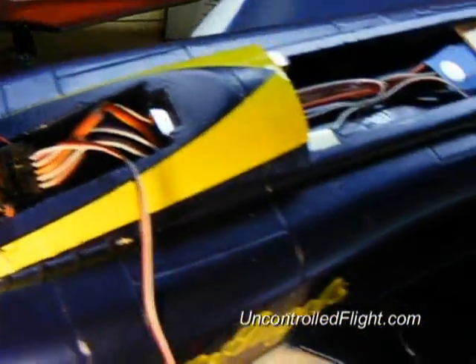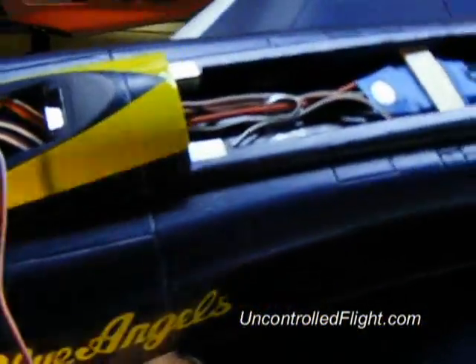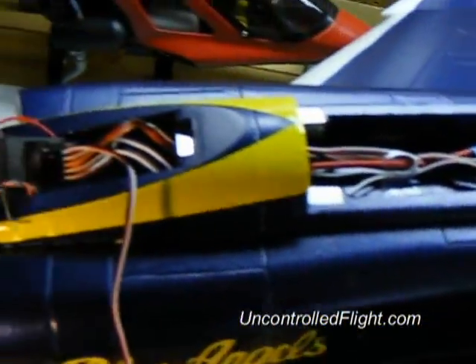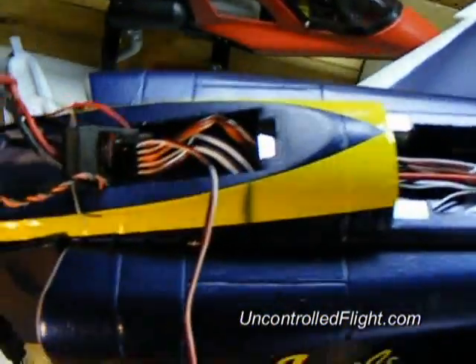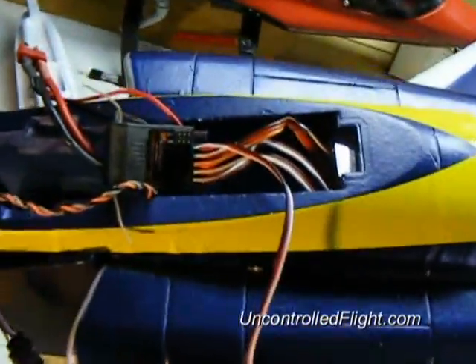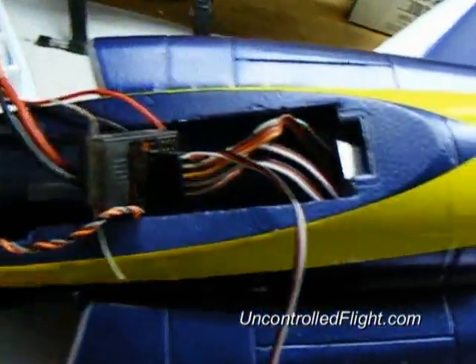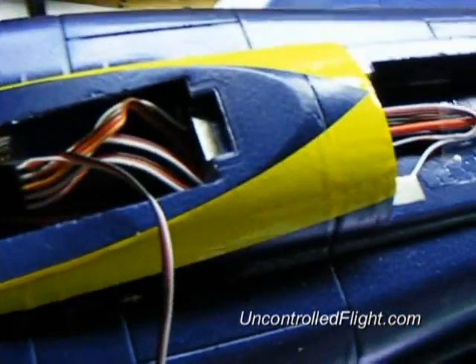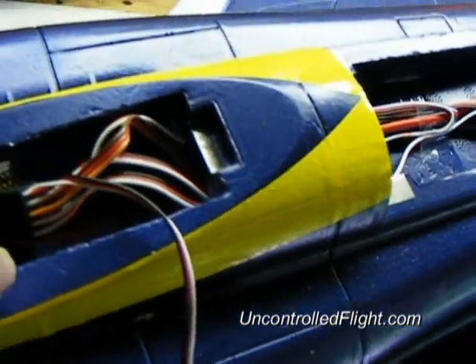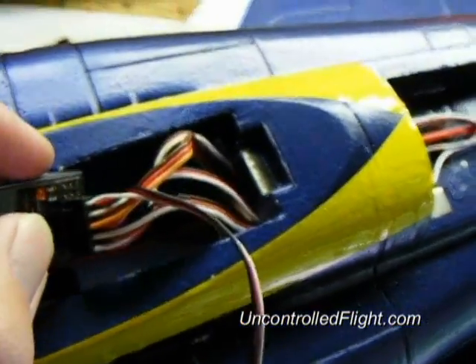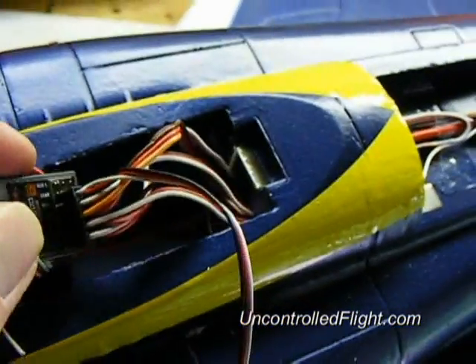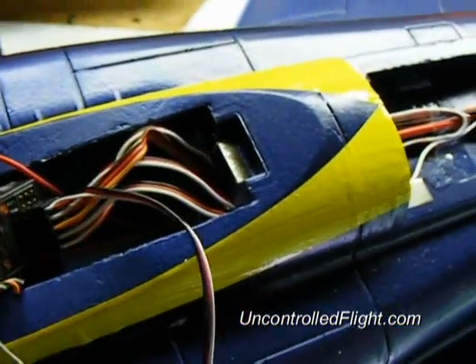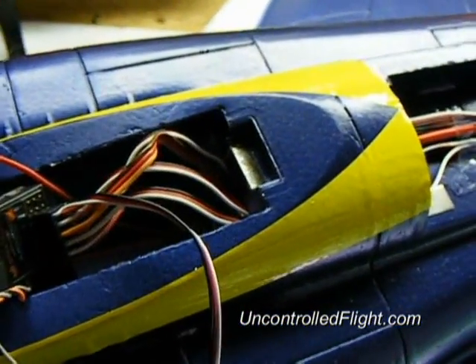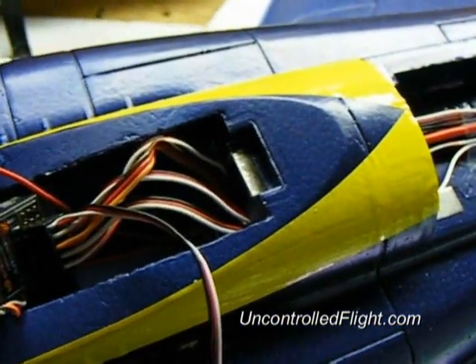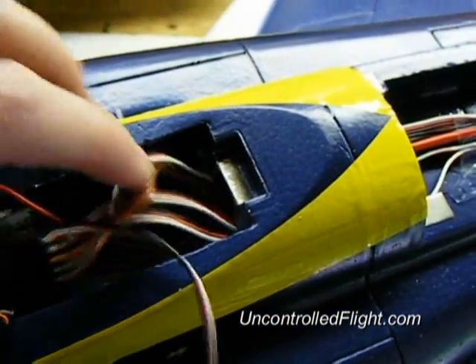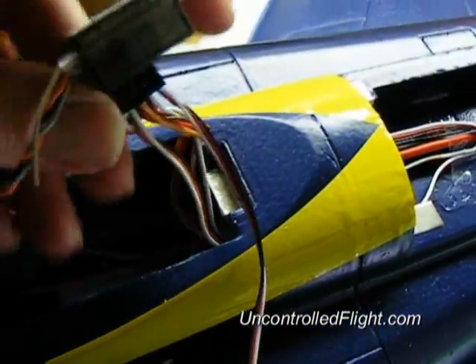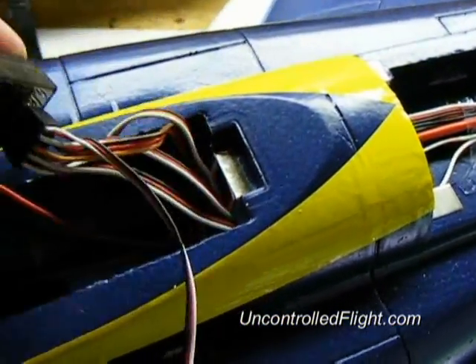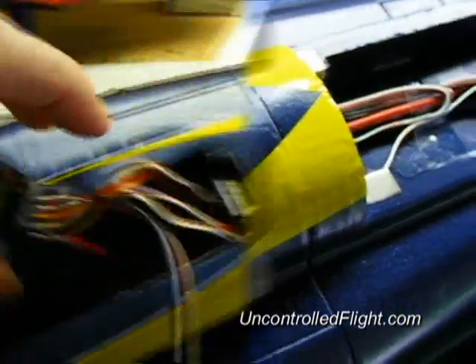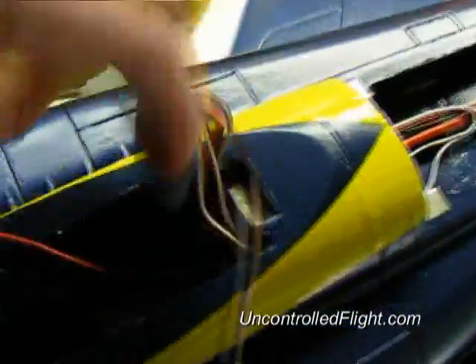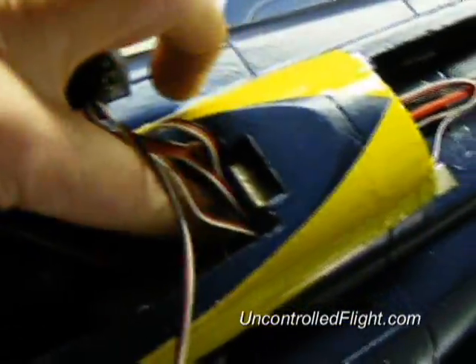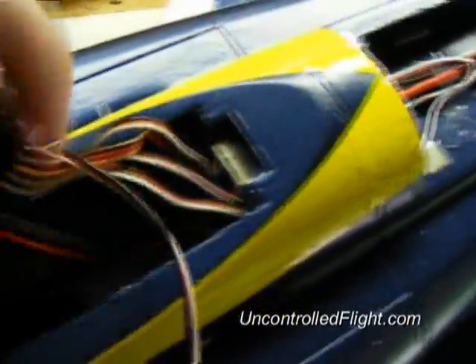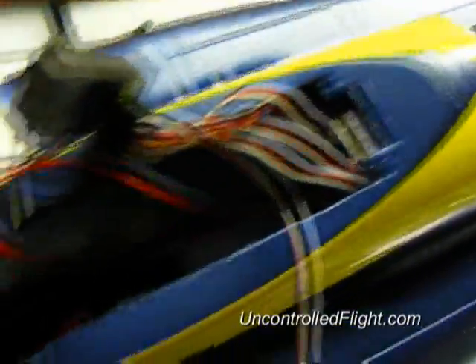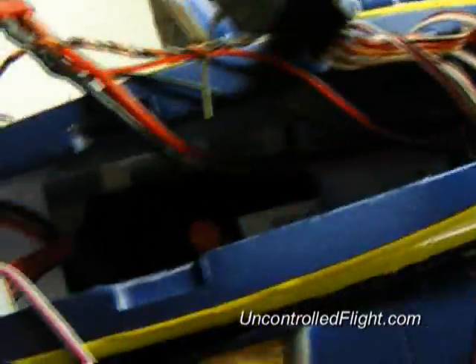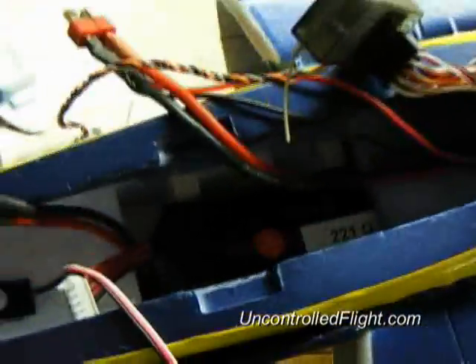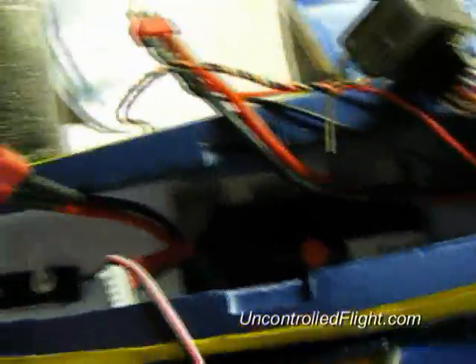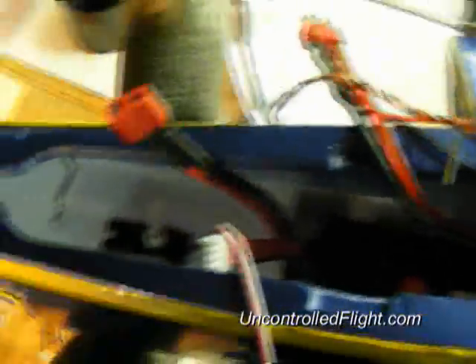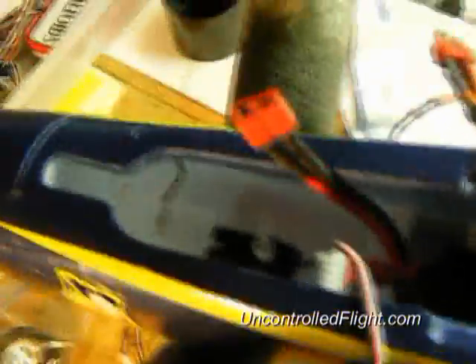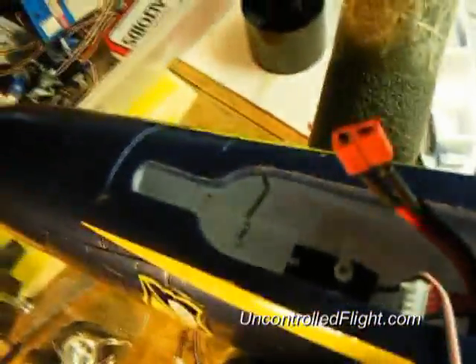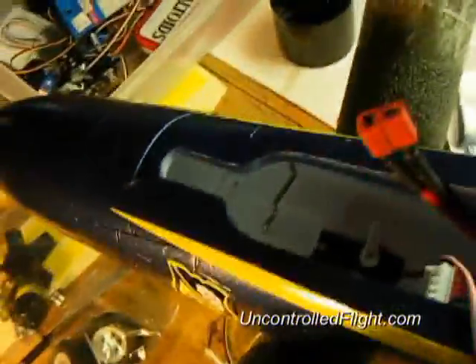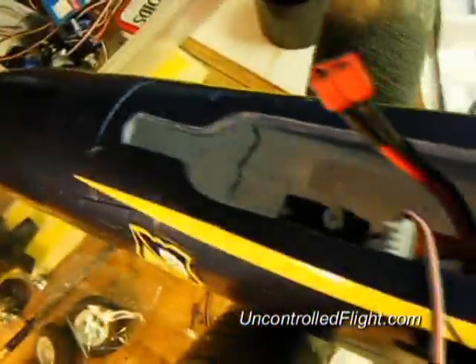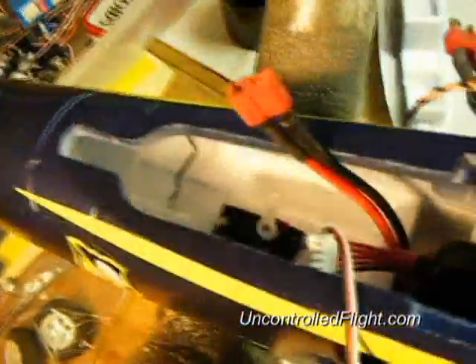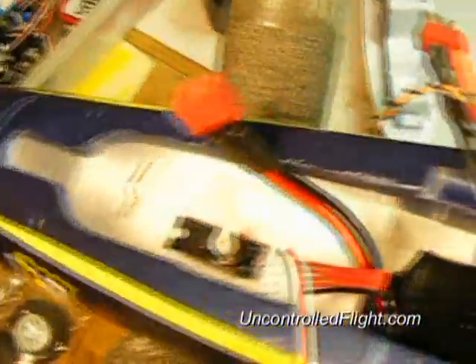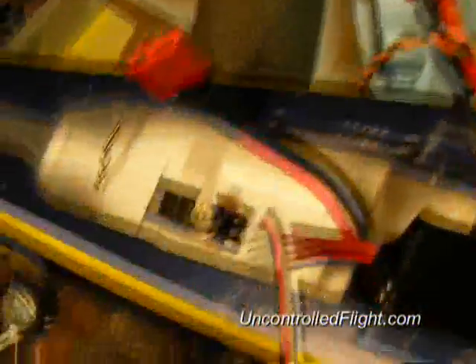Here's the receiver placement up here in the front. This particular receiver has a satellite, and there's the BEC tucked in there, along with the force cell.